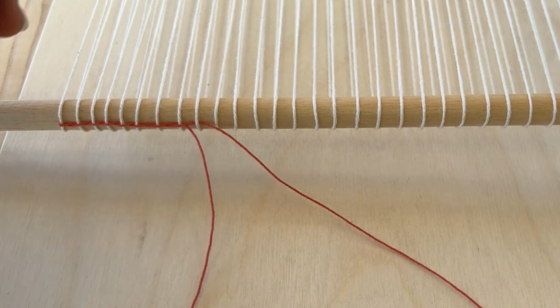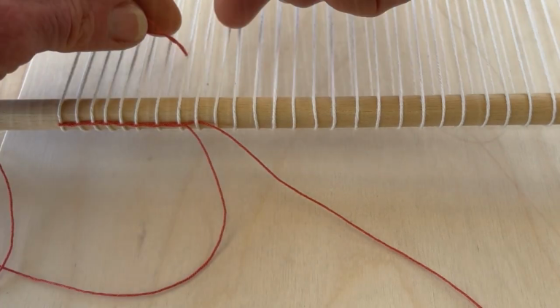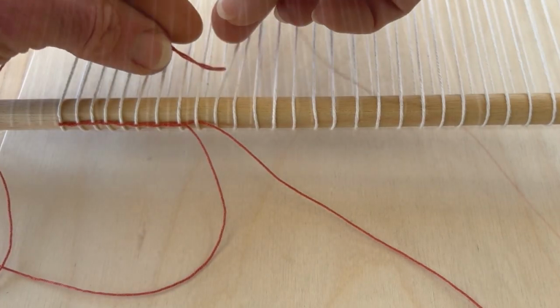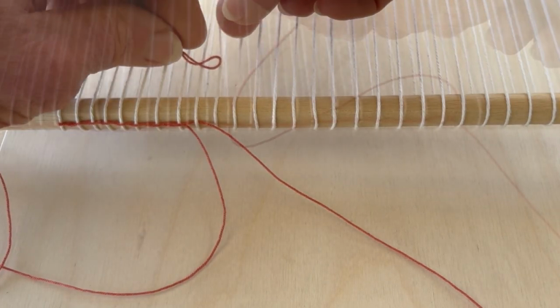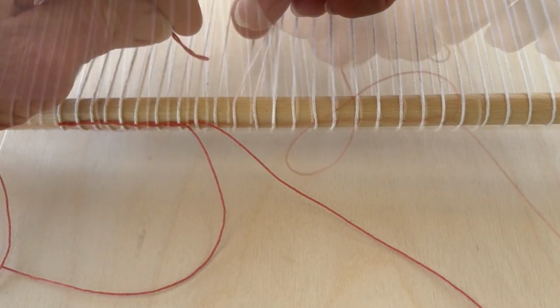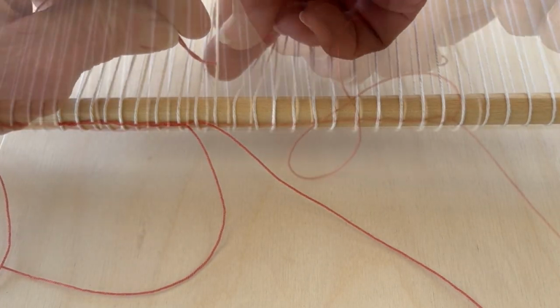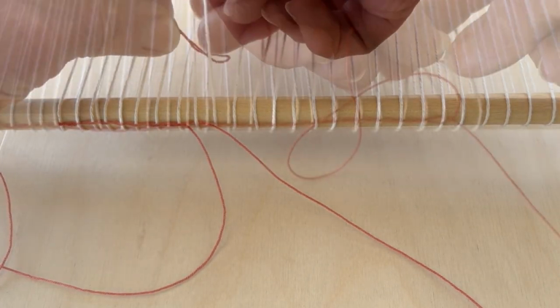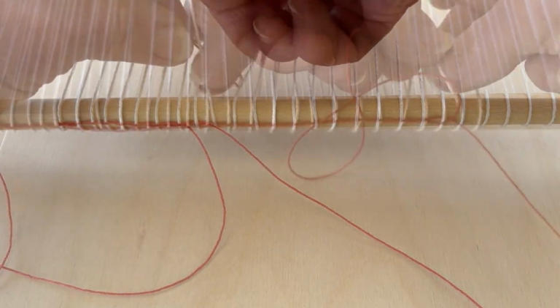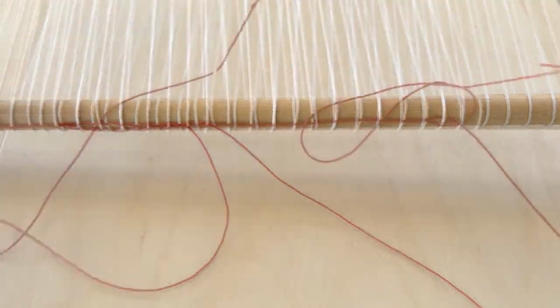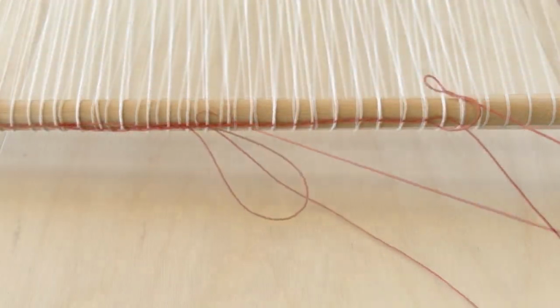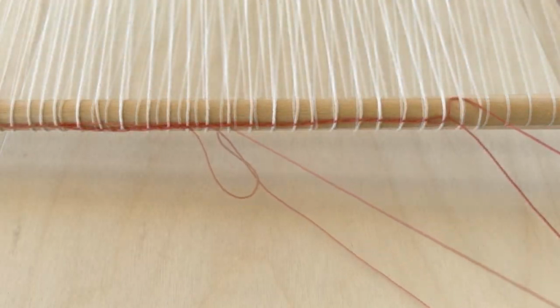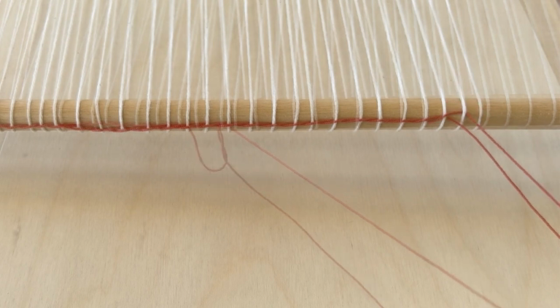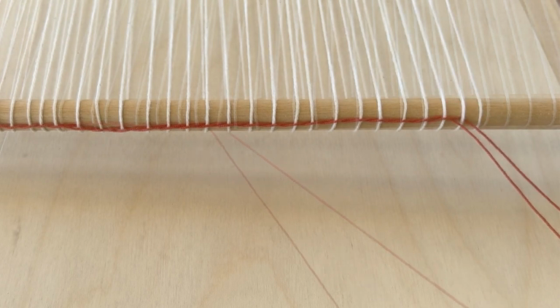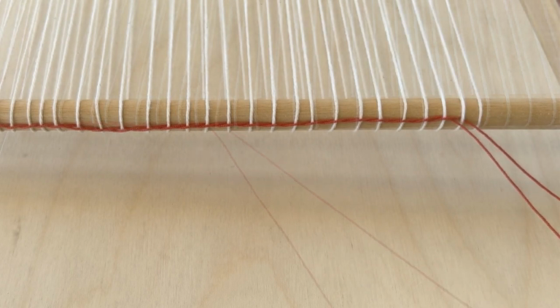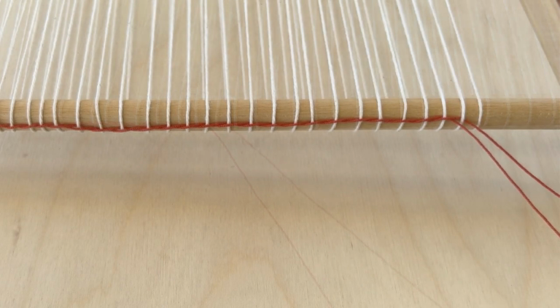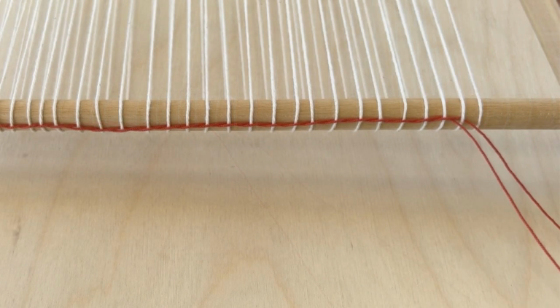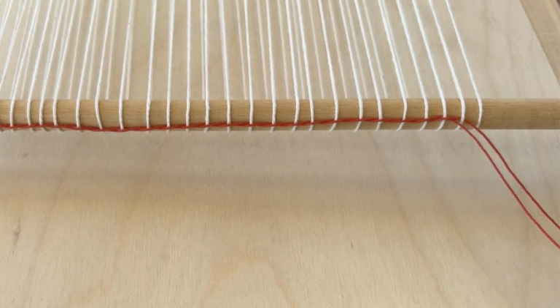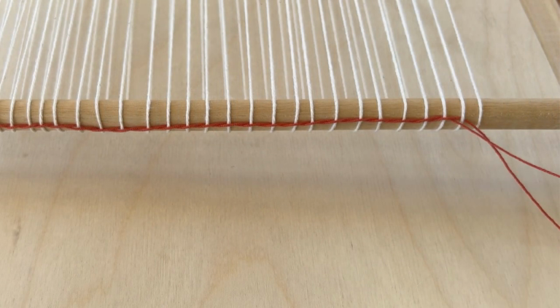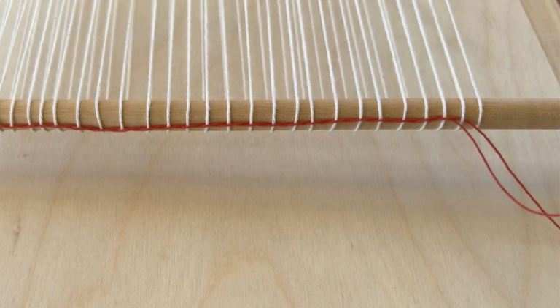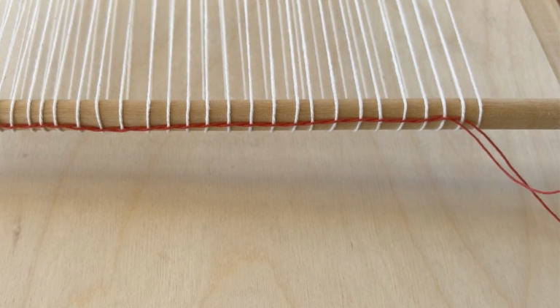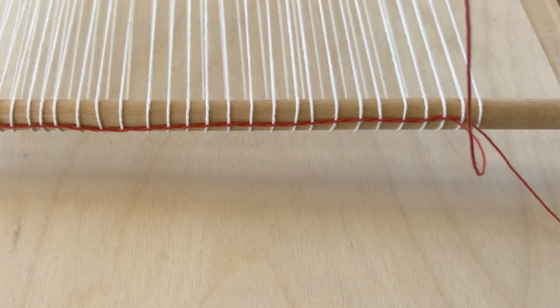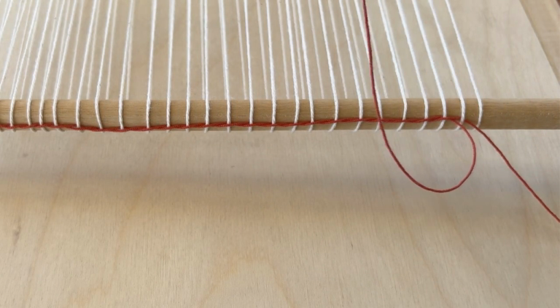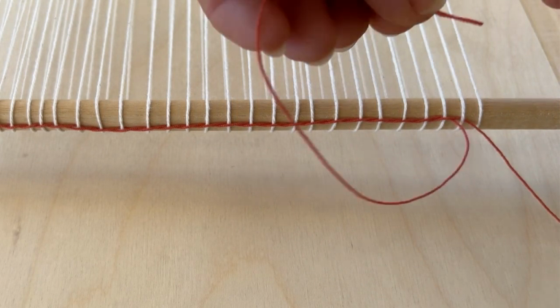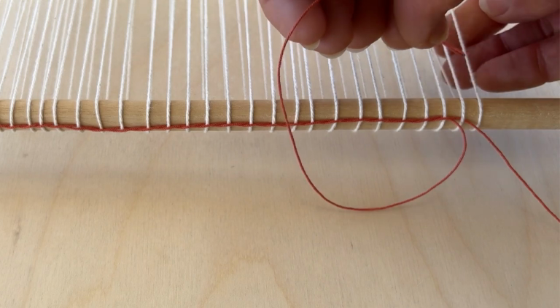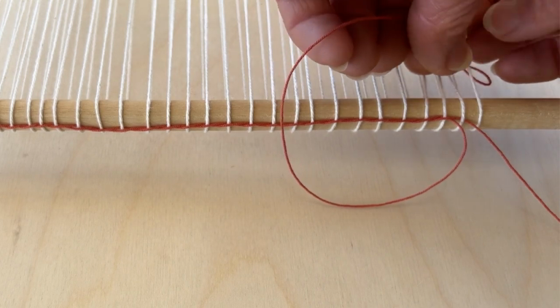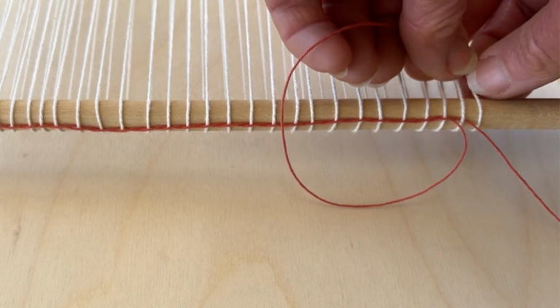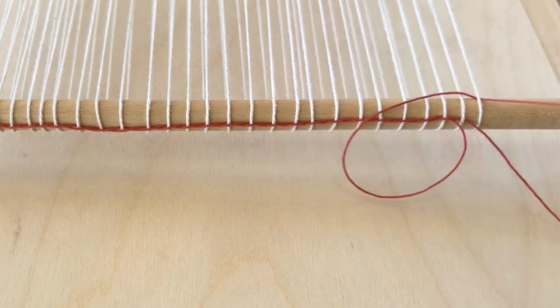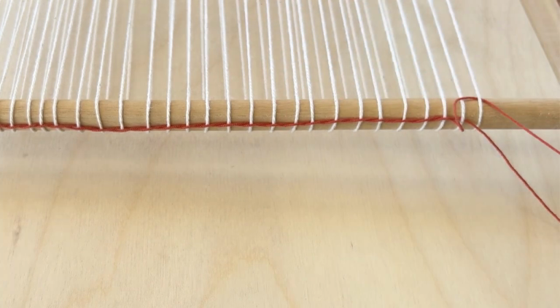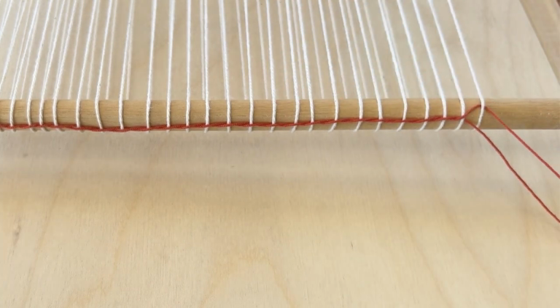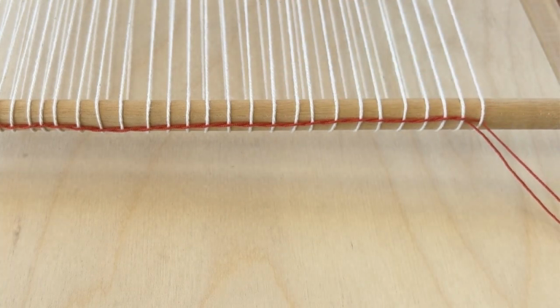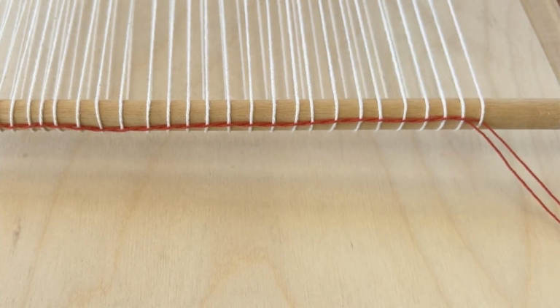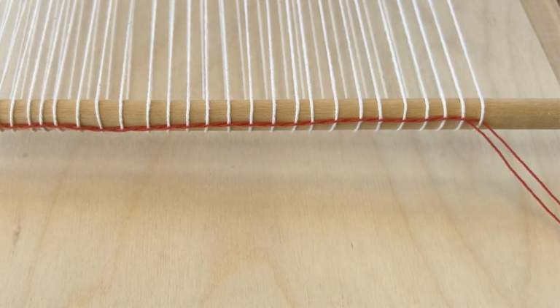That's twining — just keep this up until you get to the other side. You can just leave the ends hanging, and when your weaving is complete you can weave the ends of the twining up through the weaving that you've done.